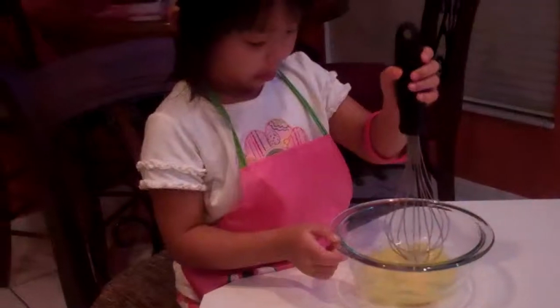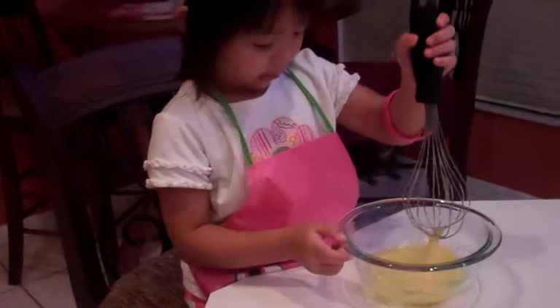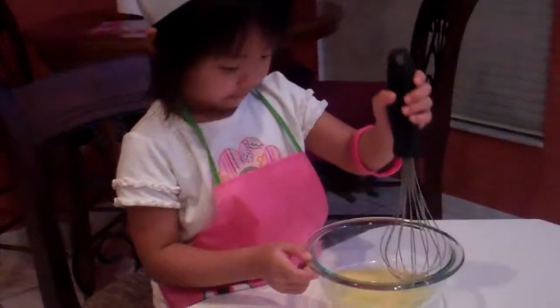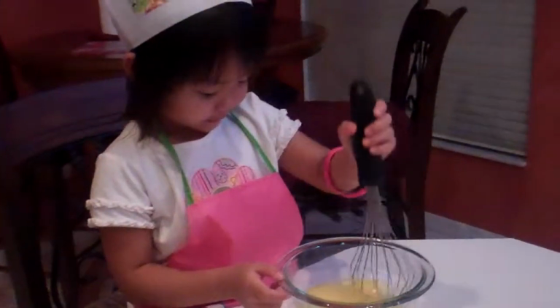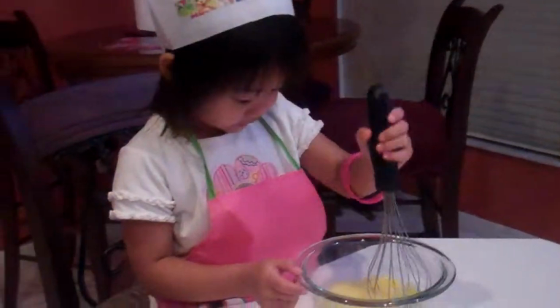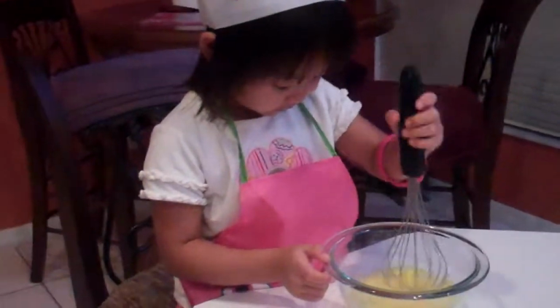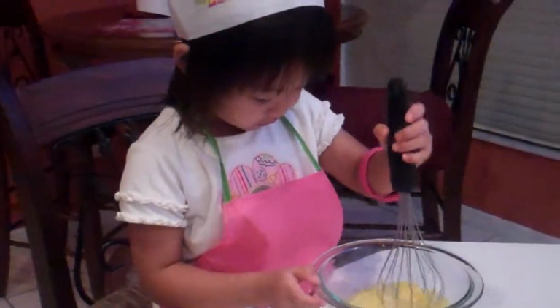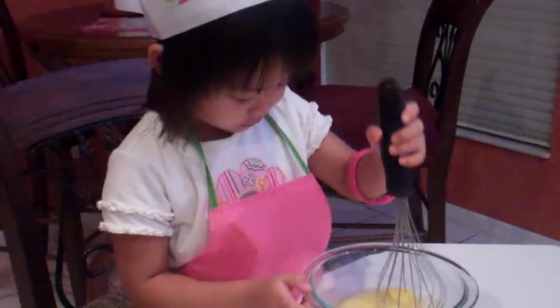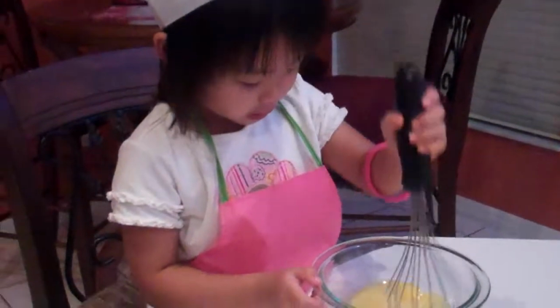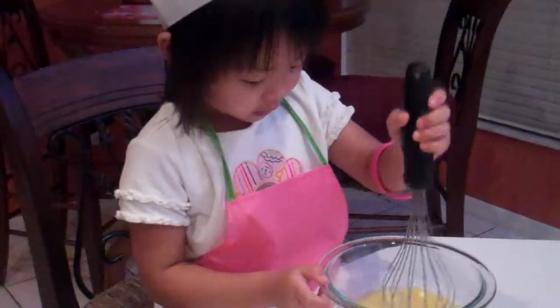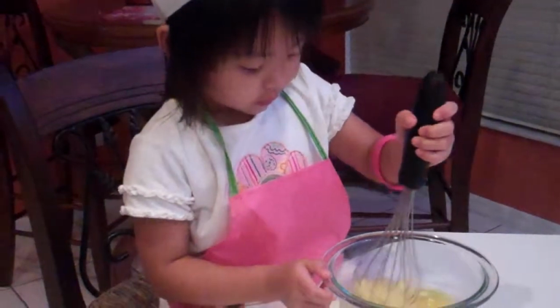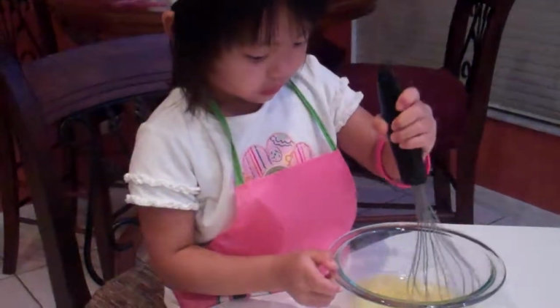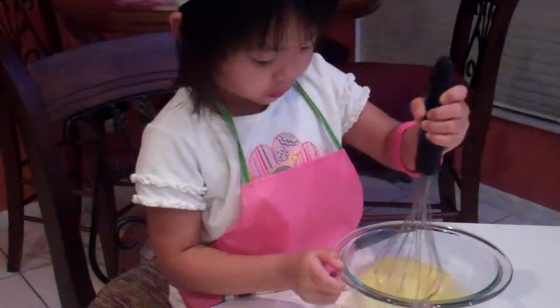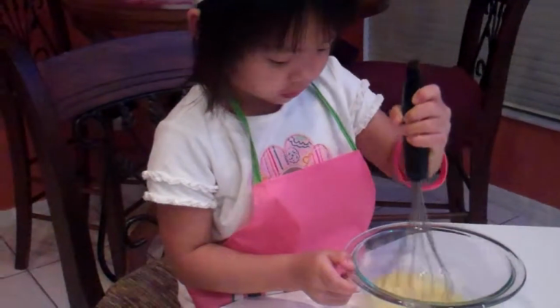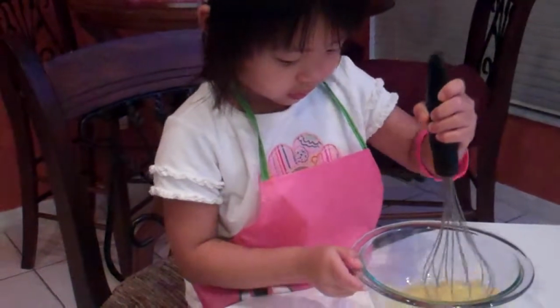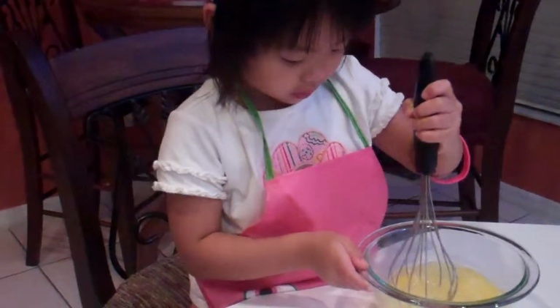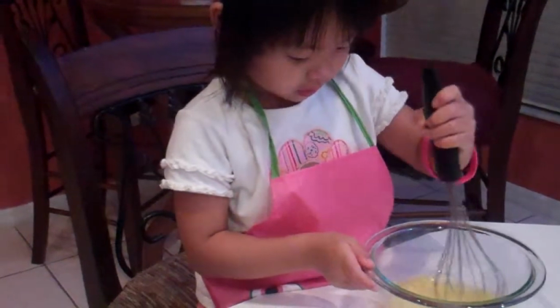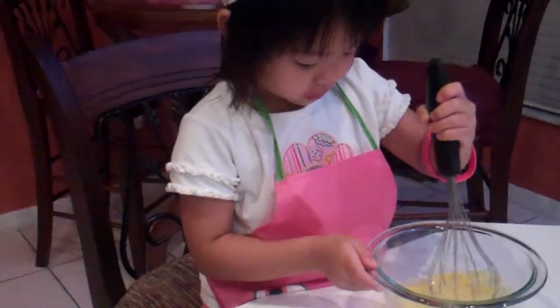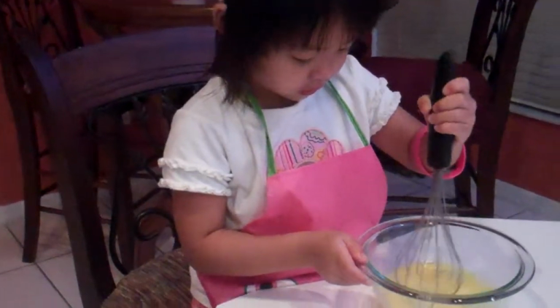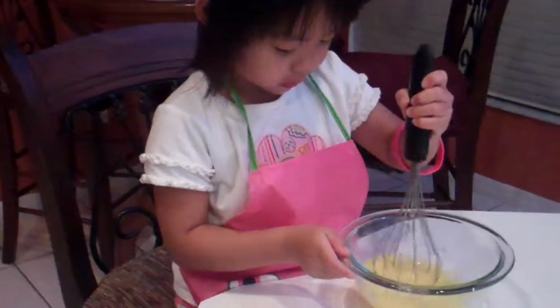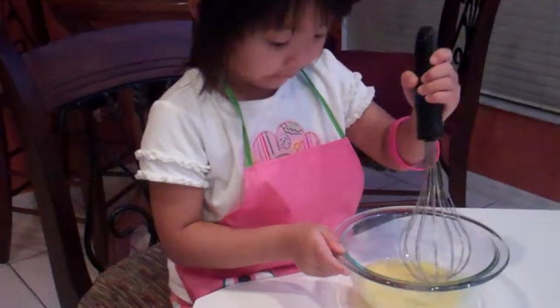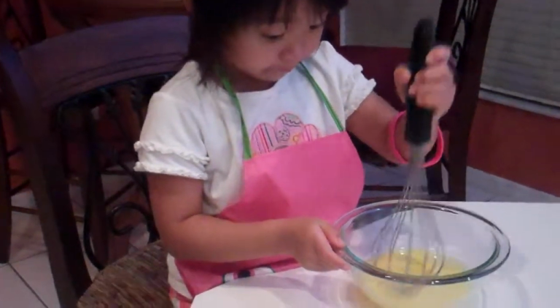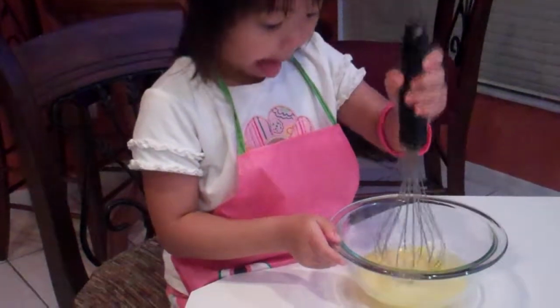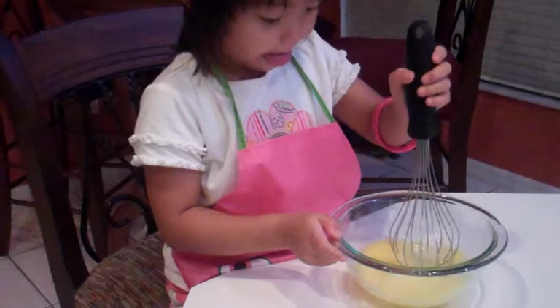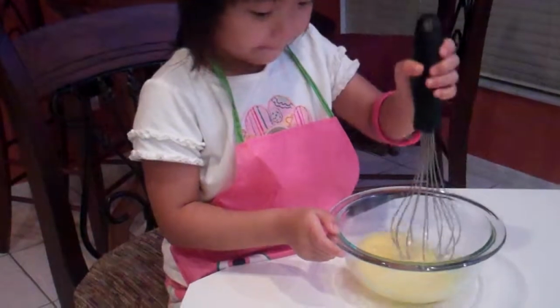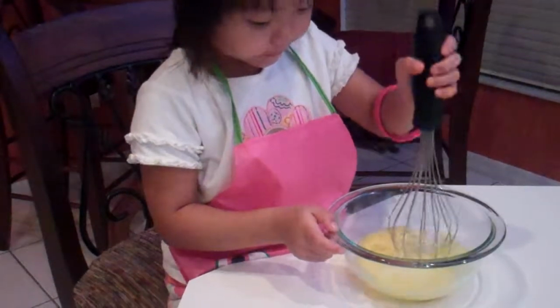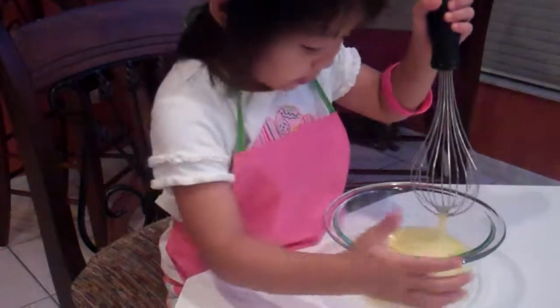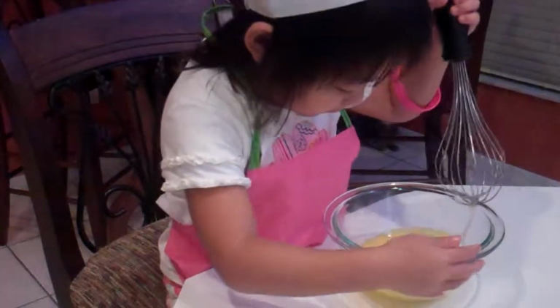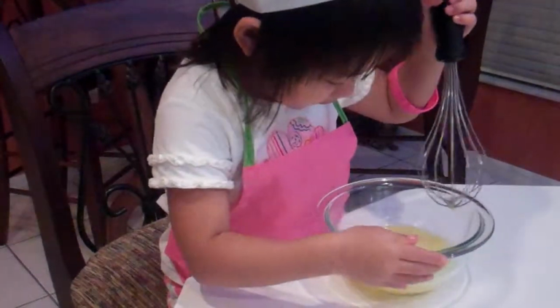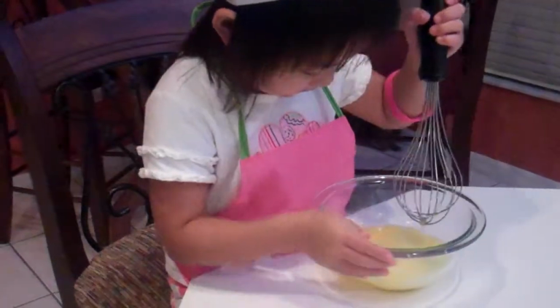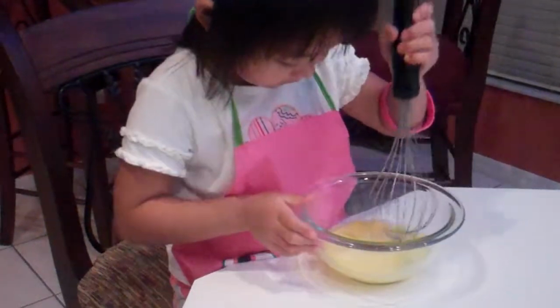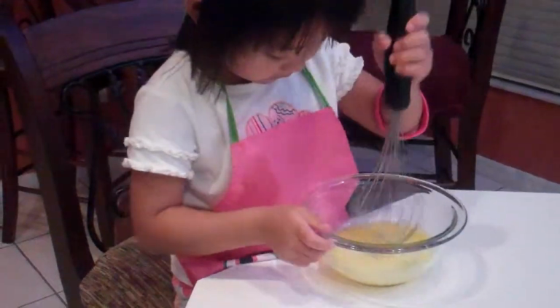Are you making your cupcakes? Can you stir it? Stir it with the whisk nice and easy. There you go. What kind of cupcakes are you making? Blue velvet. Blue velvet? Yeah.